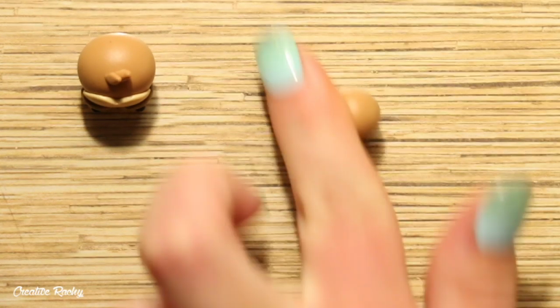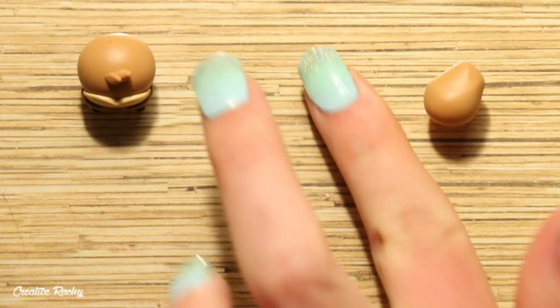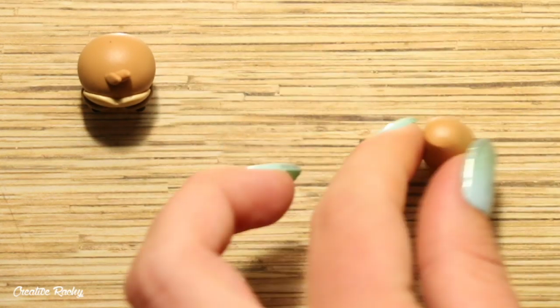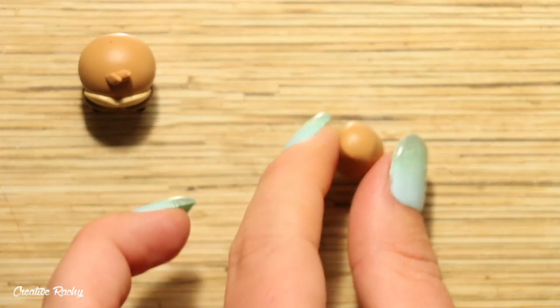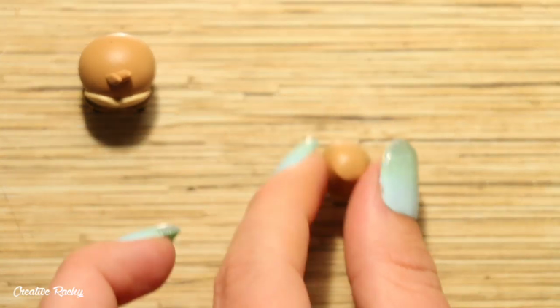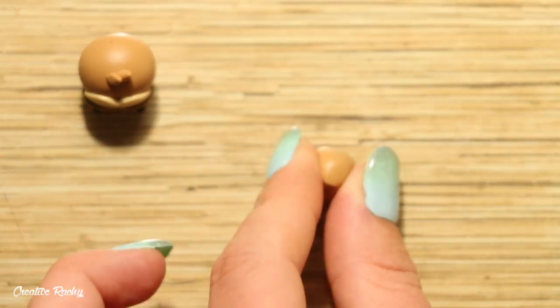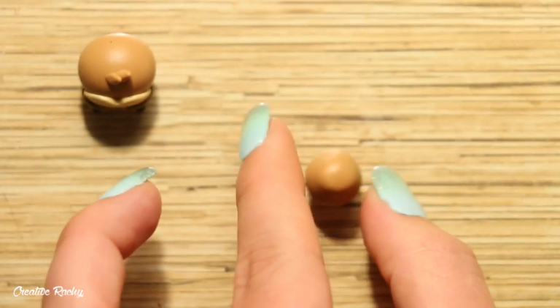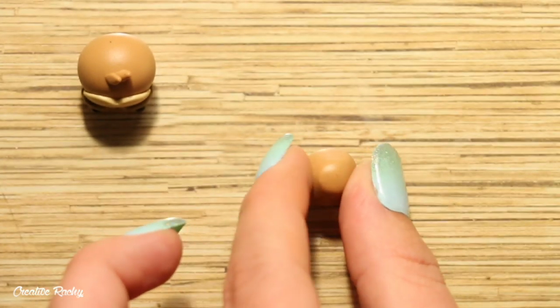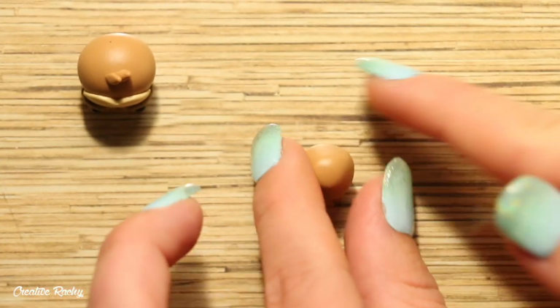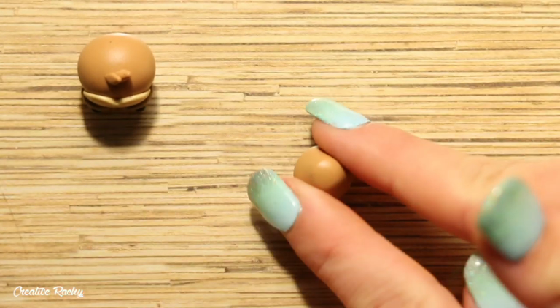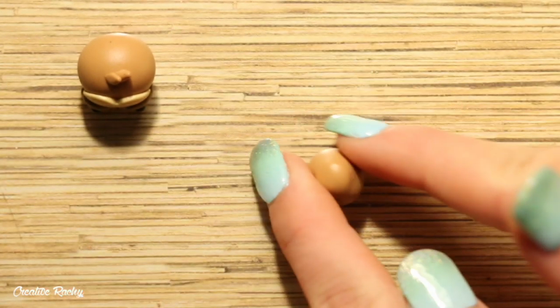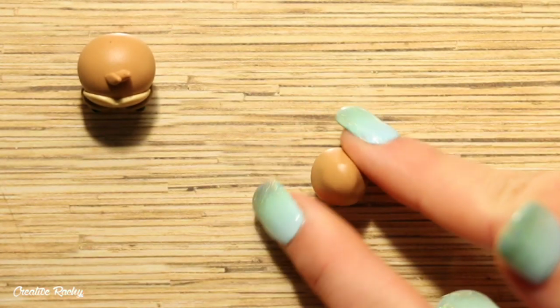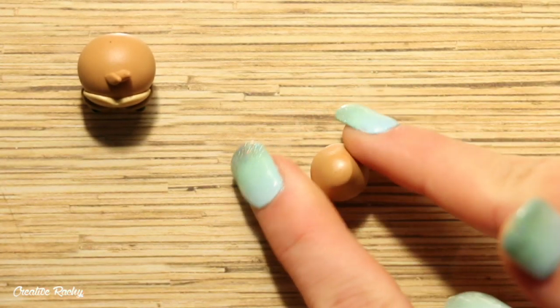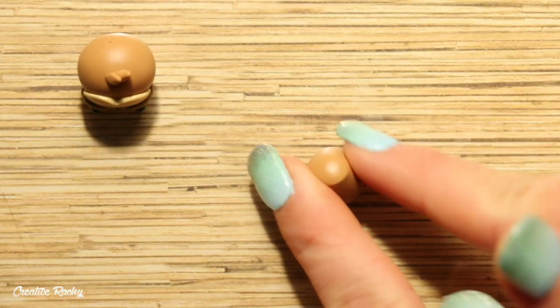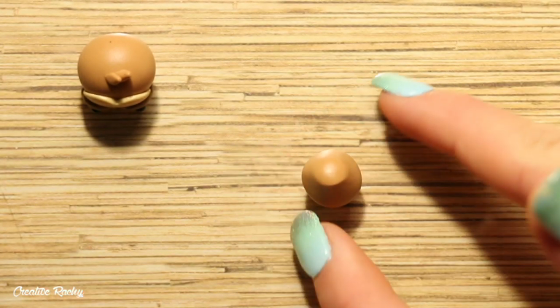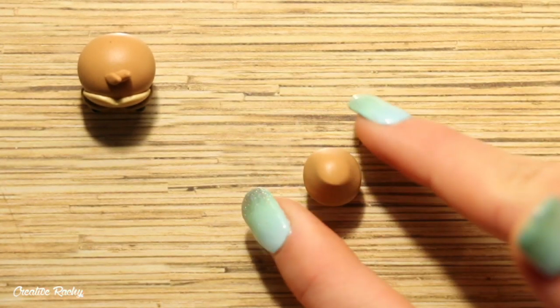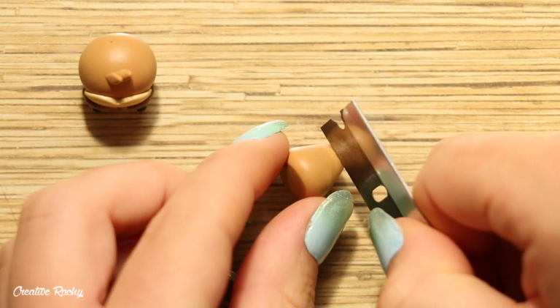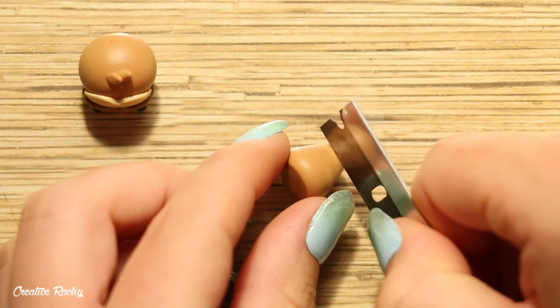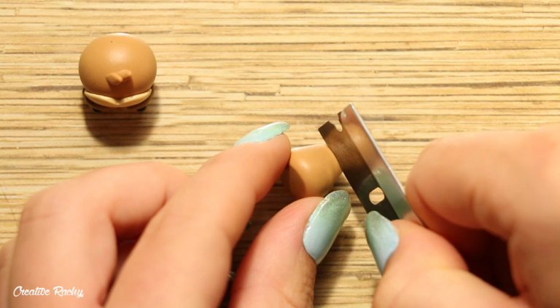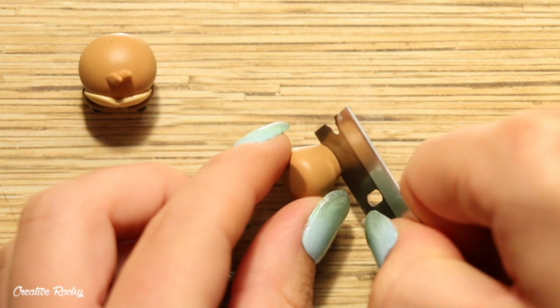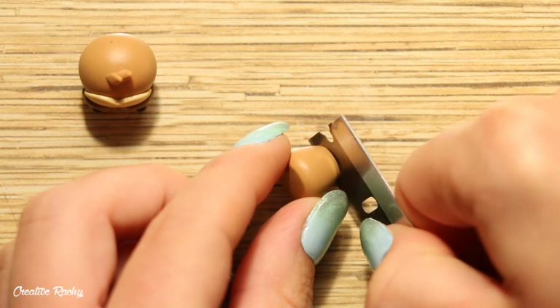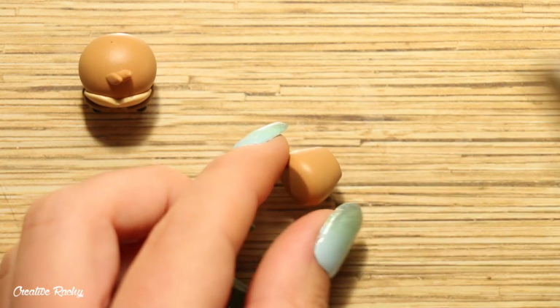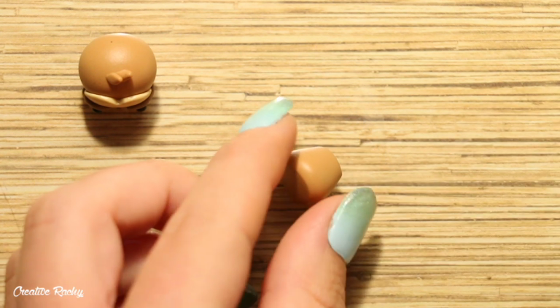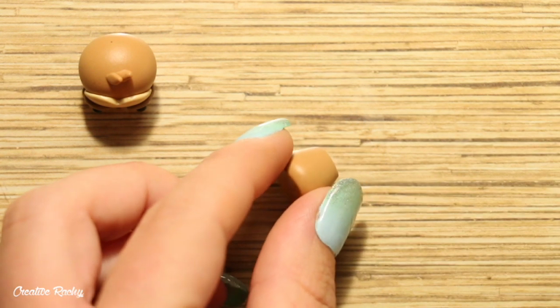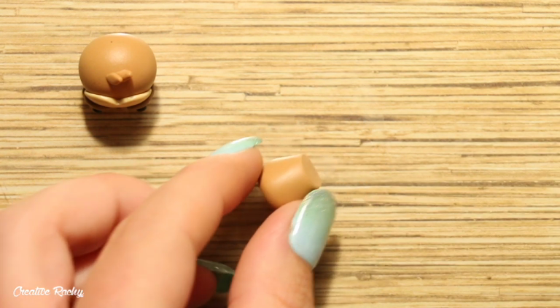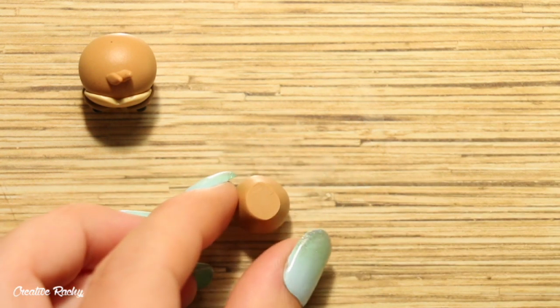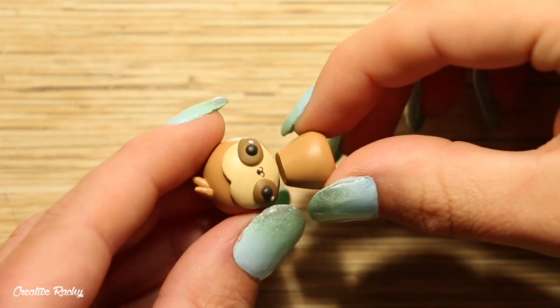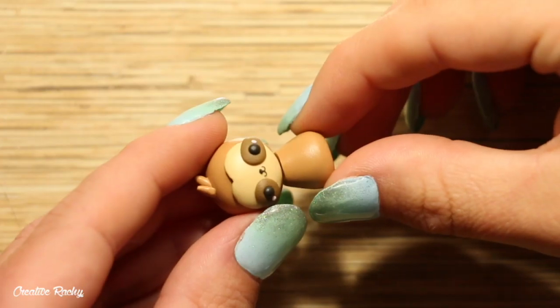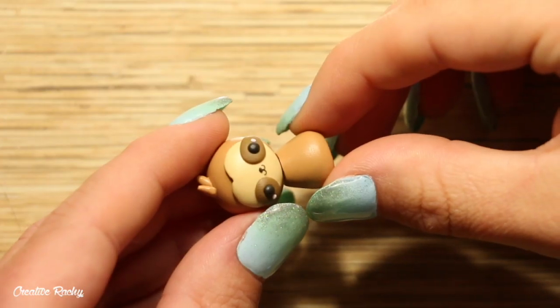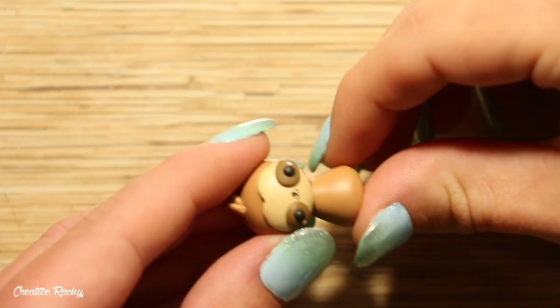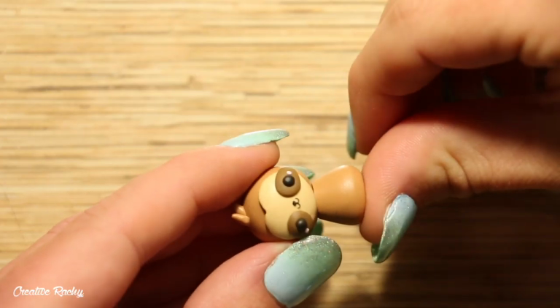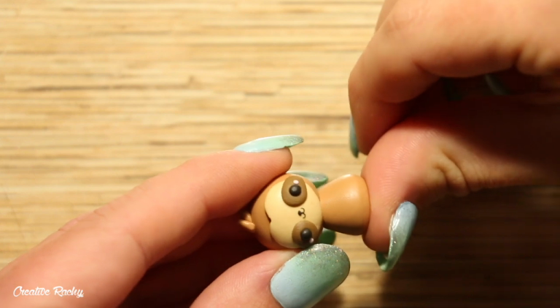To create the body, take some more of your base brown color and roll it into a cone on your work surface so that it has a flat bottom. Use a blade to trim off the top part and then connect the body onto the head and blend them together.